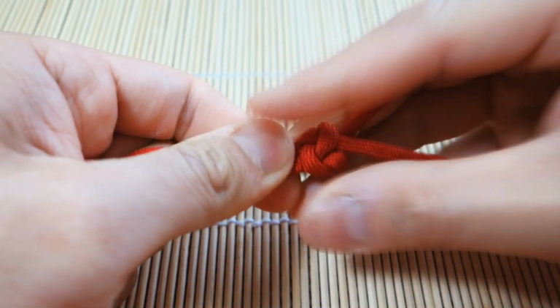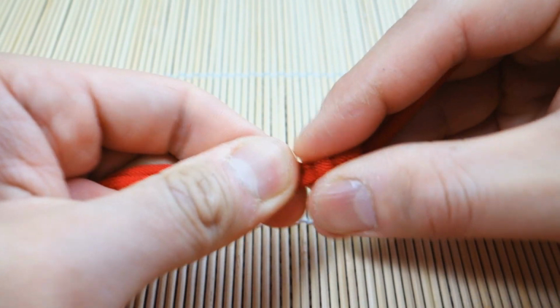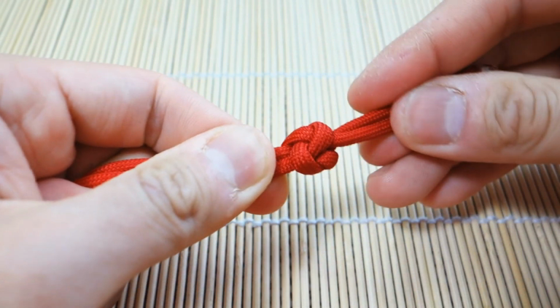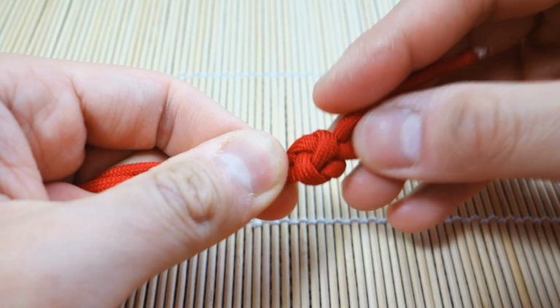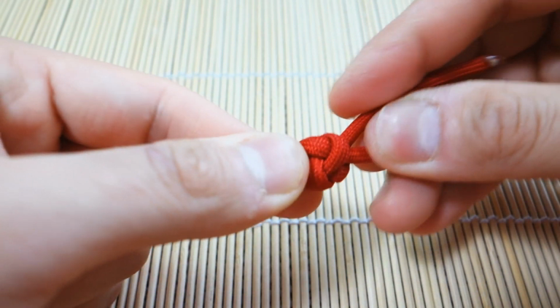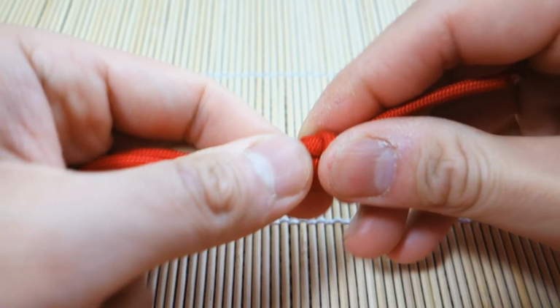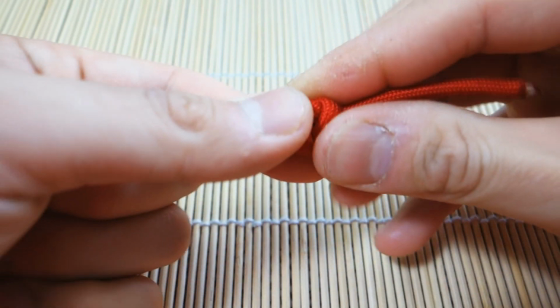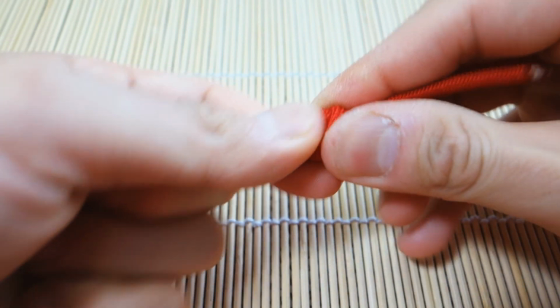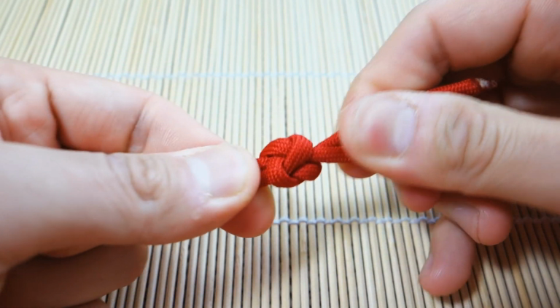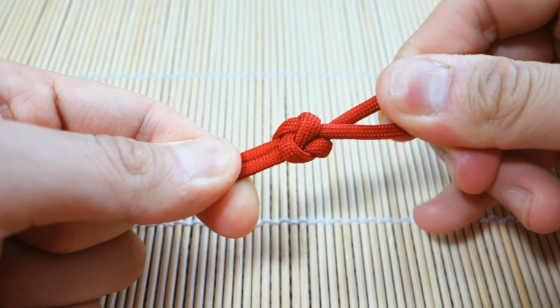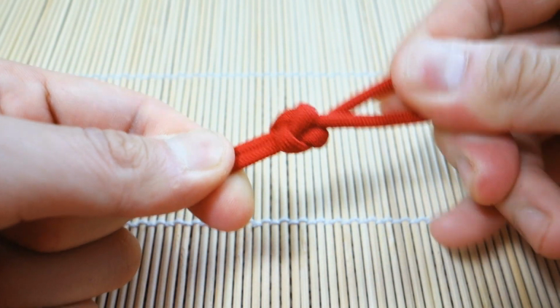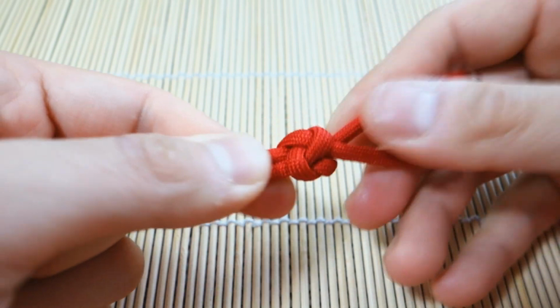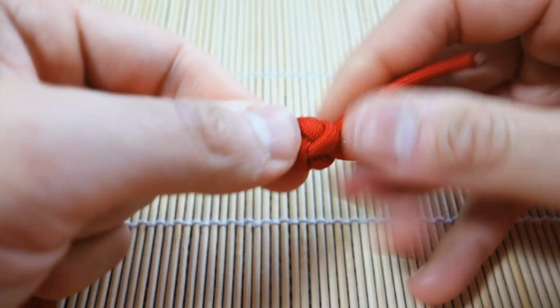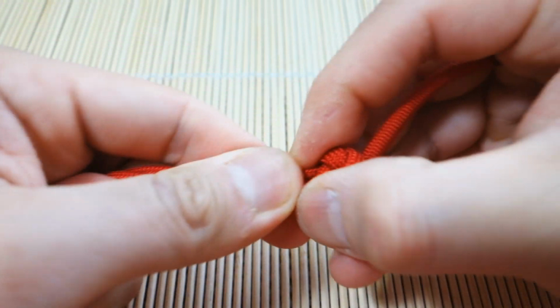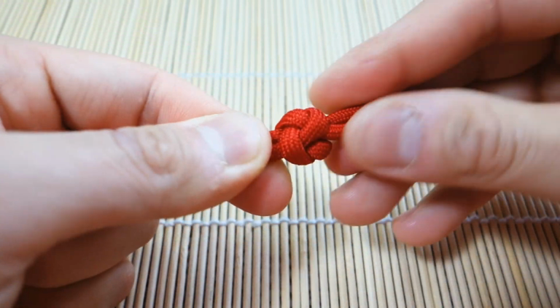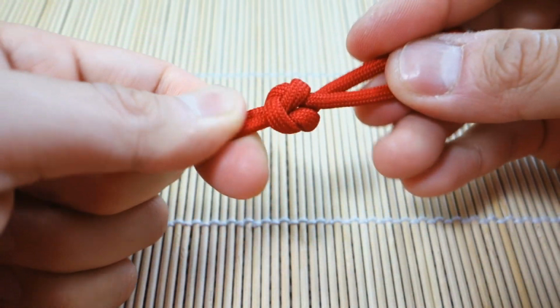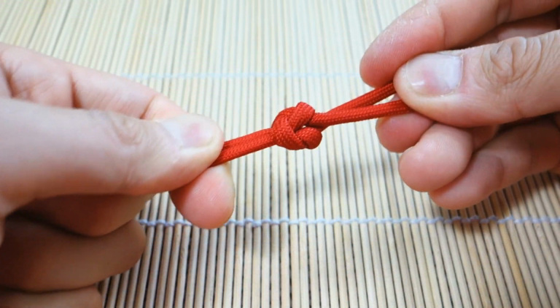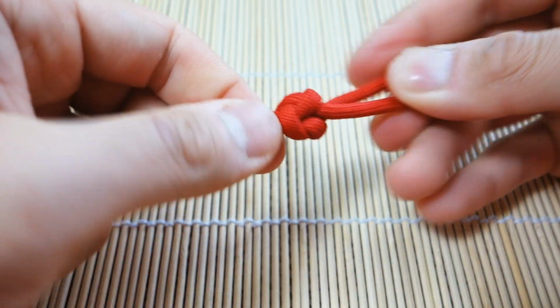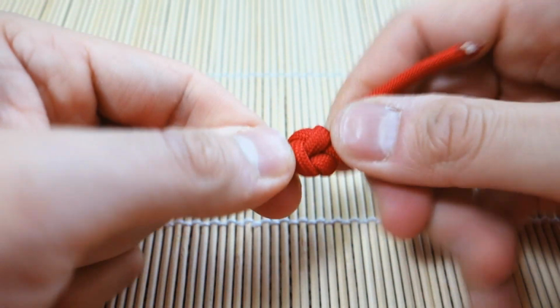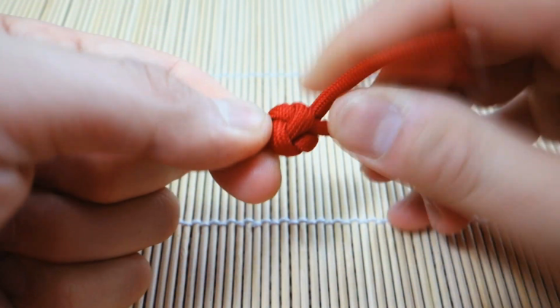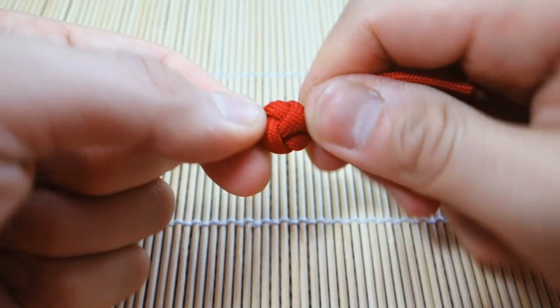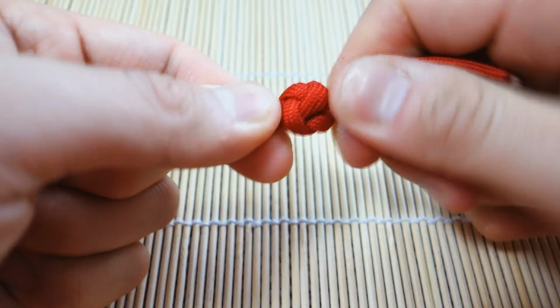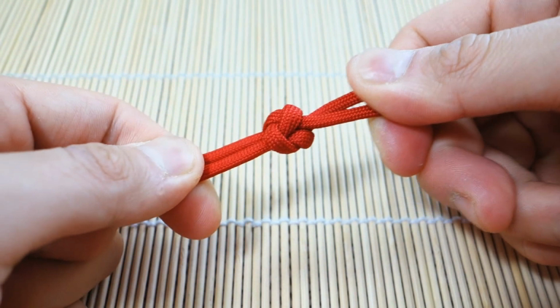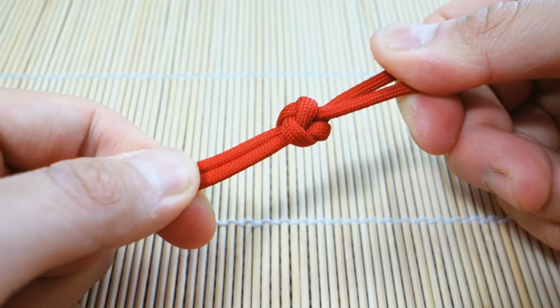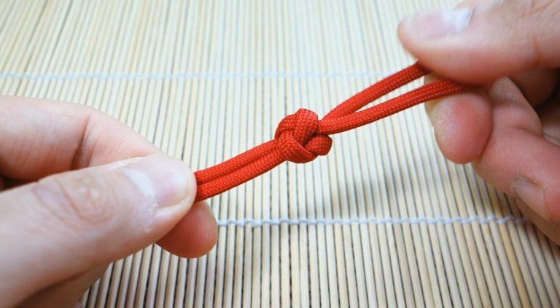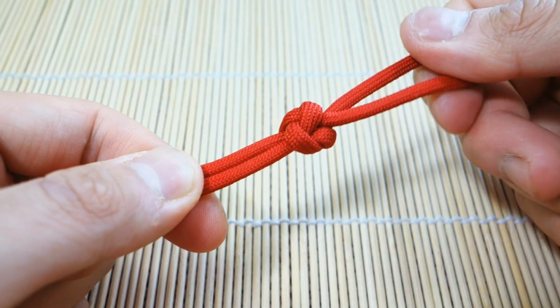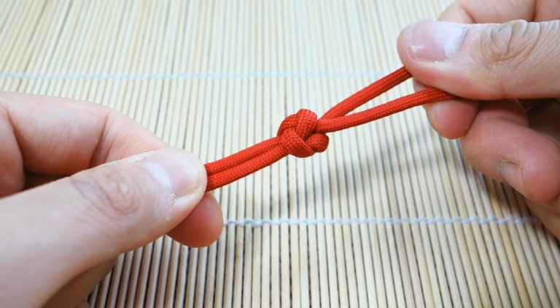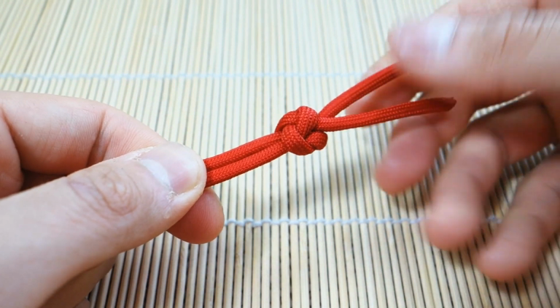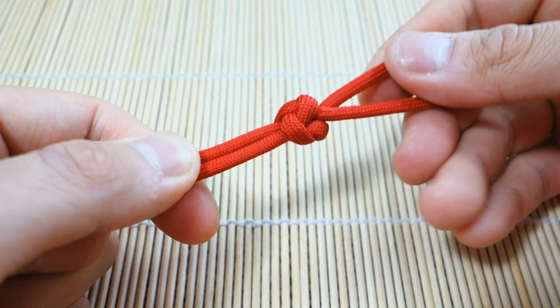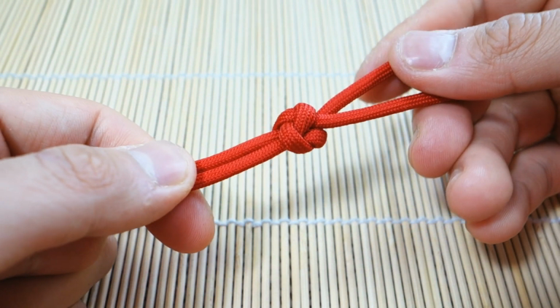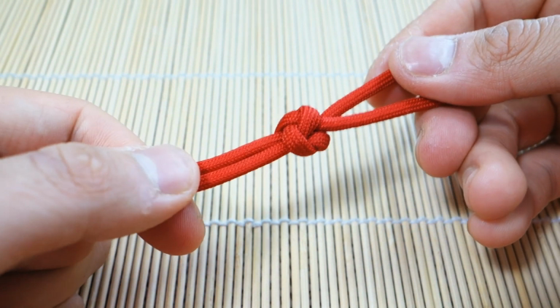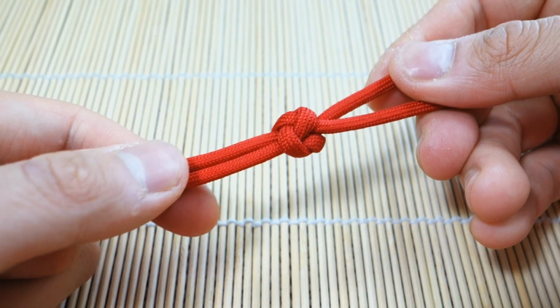I'm just going to keep forming it, press it a bit. And we've done everything right — there we have it. This is our simple two-stranded lanyard knot.